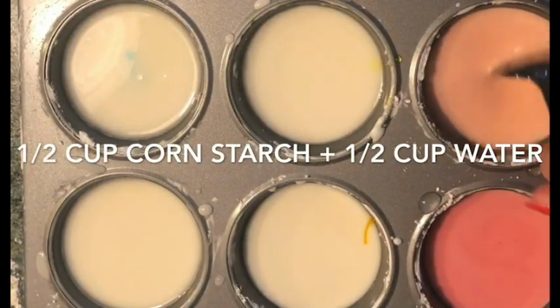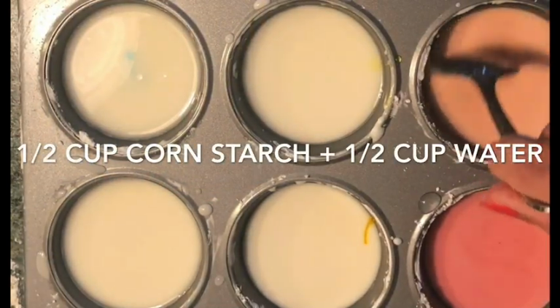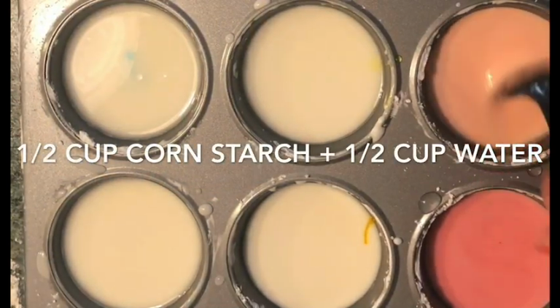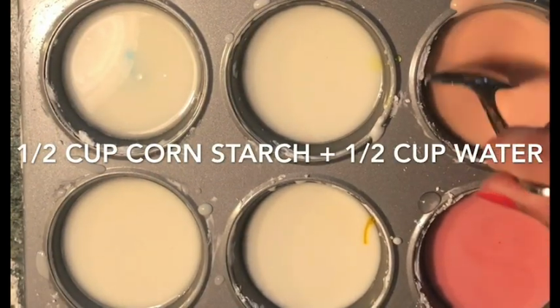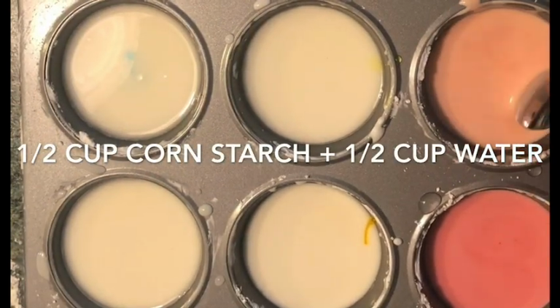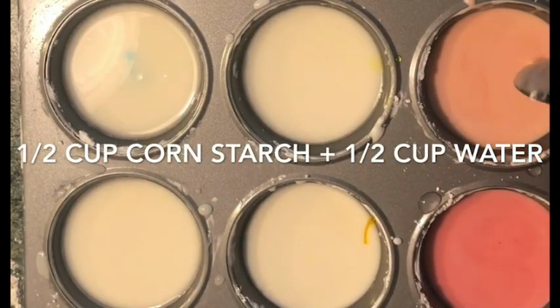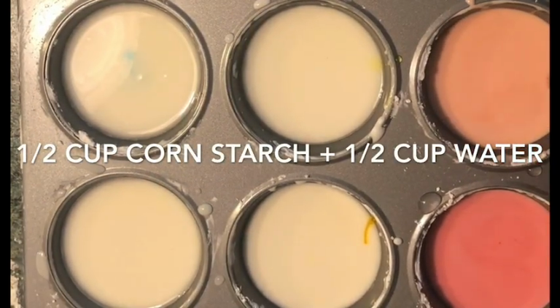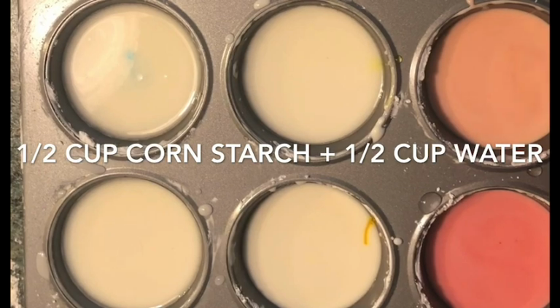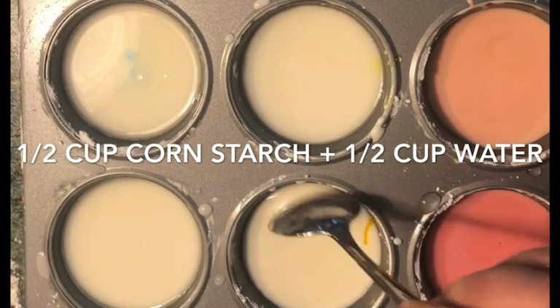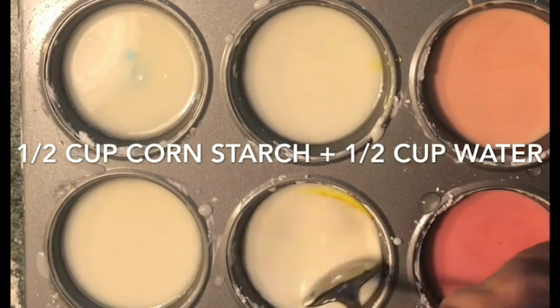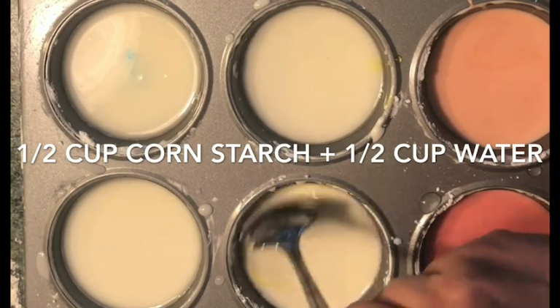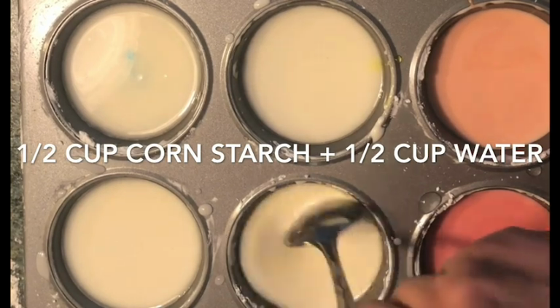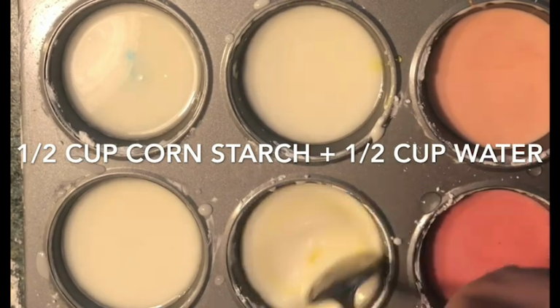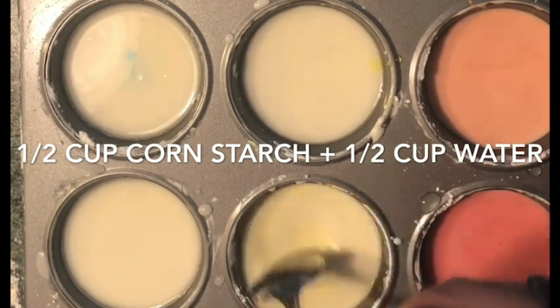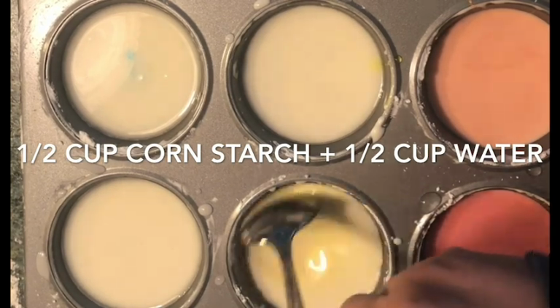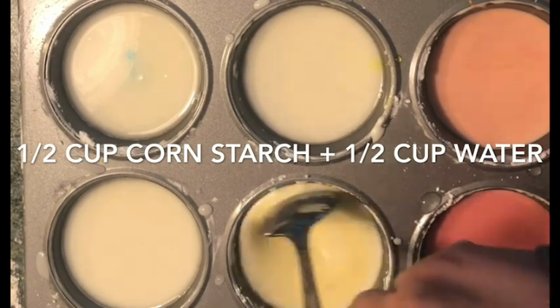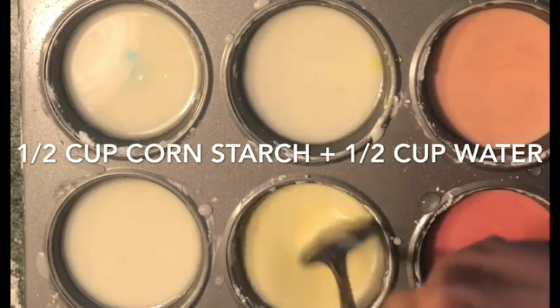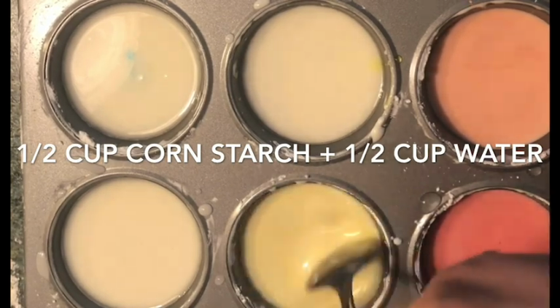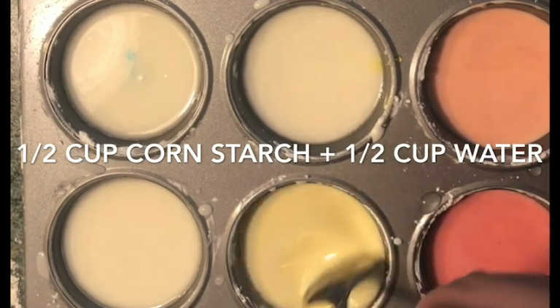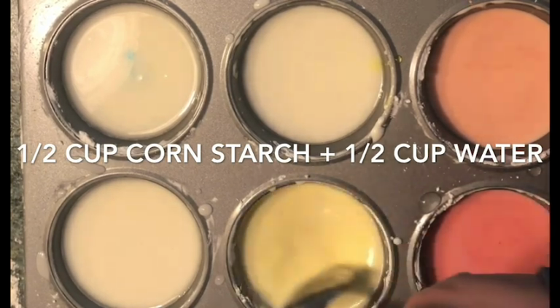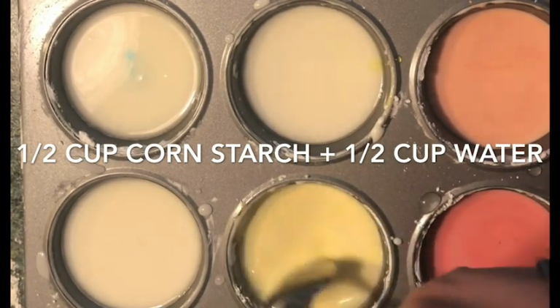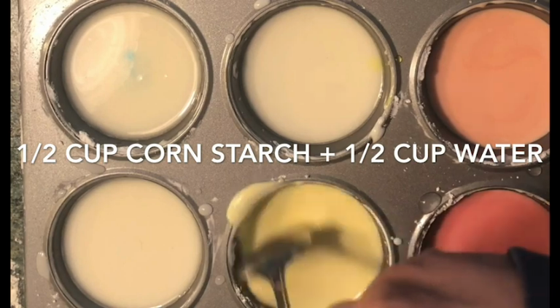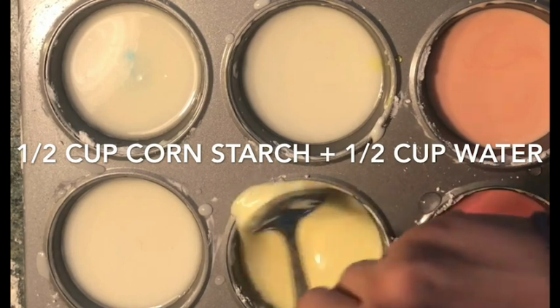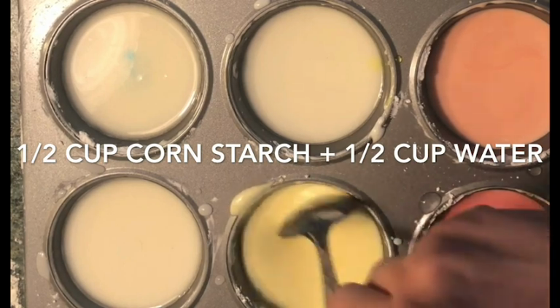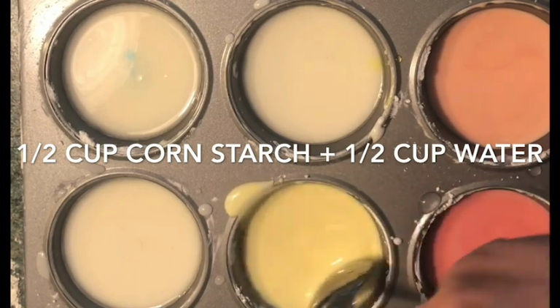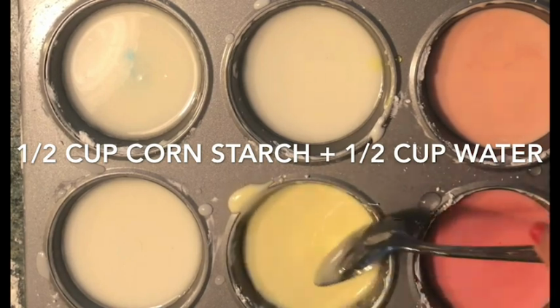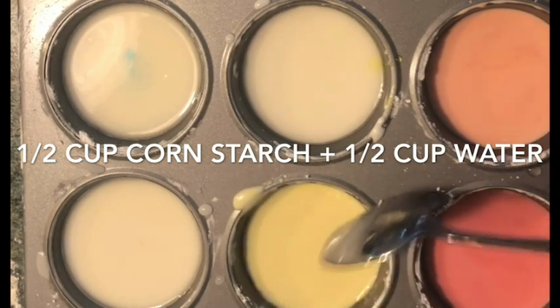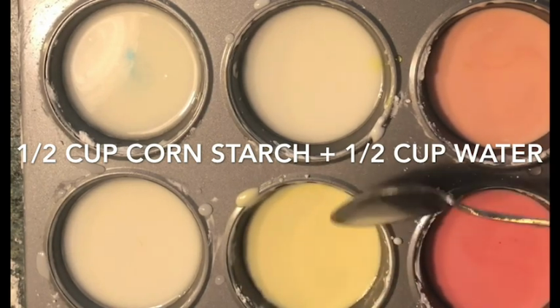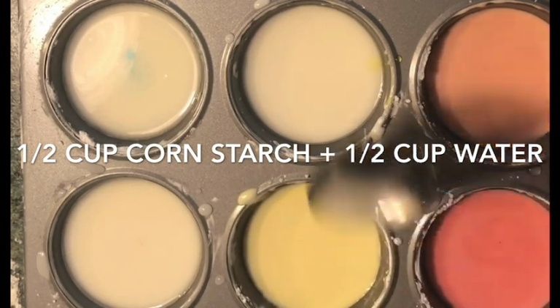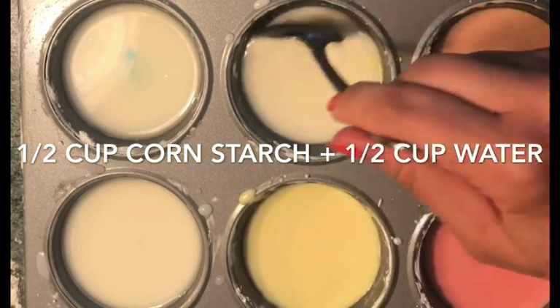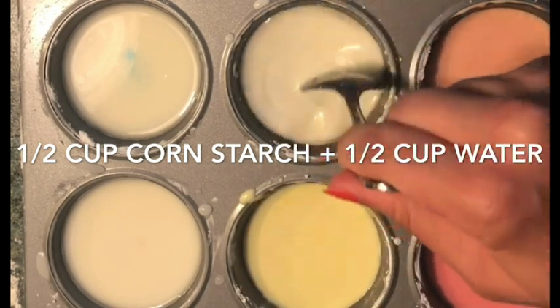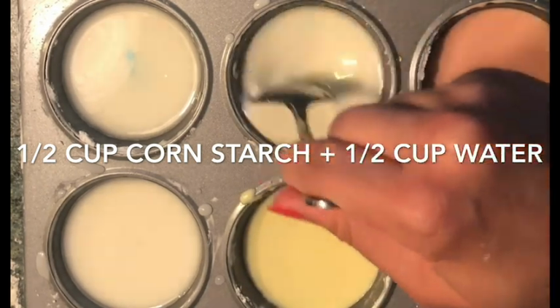The measurements are simple. You'll just need equal parts water and cornstarch to start out. I already mixed together a half a cup of cornstarch and a half a cup of water in a separate bowl, mixed it up, and poured it in six sections of my muffin tin.